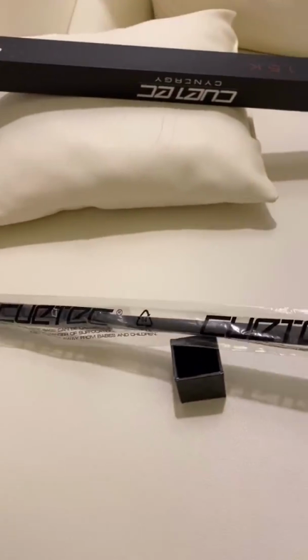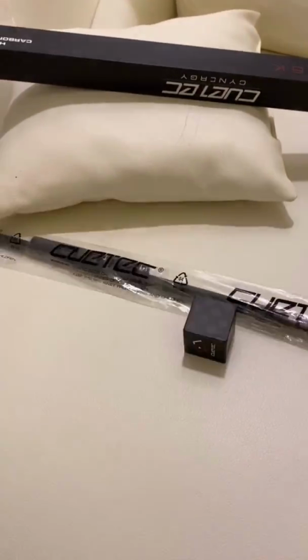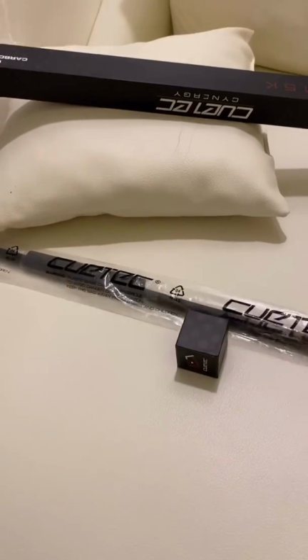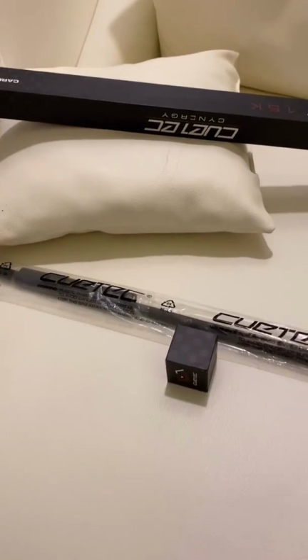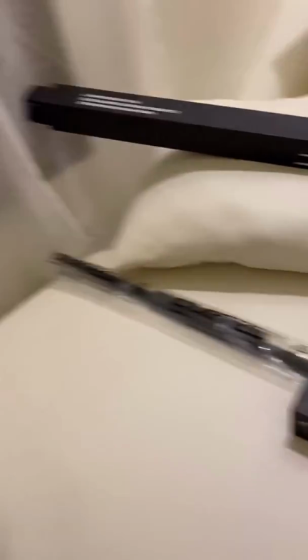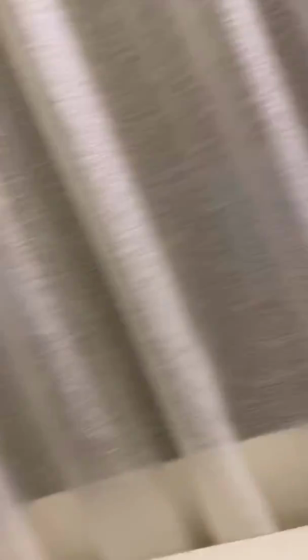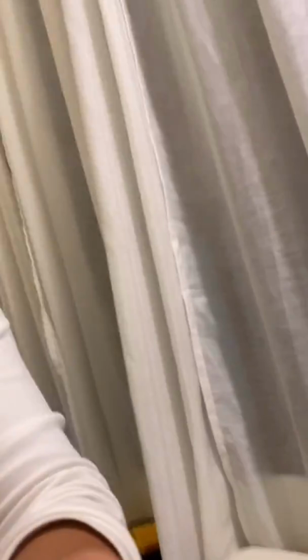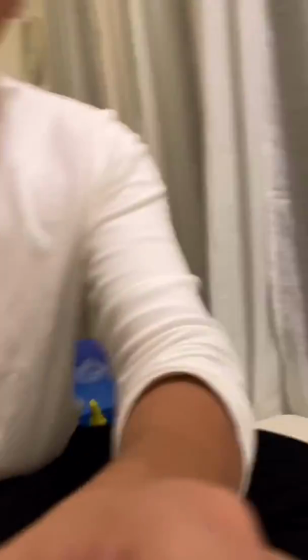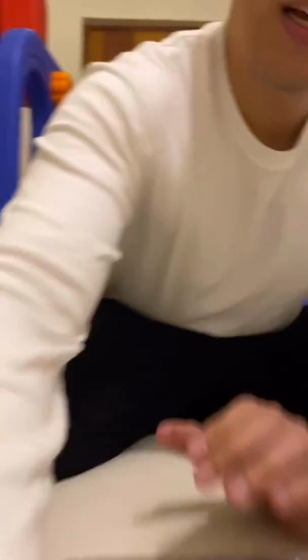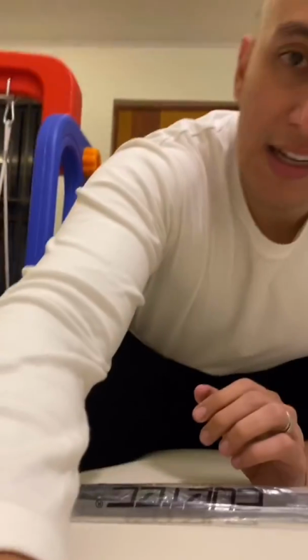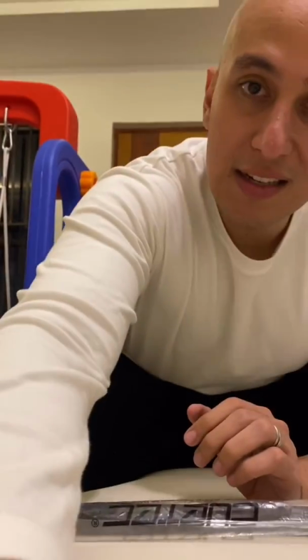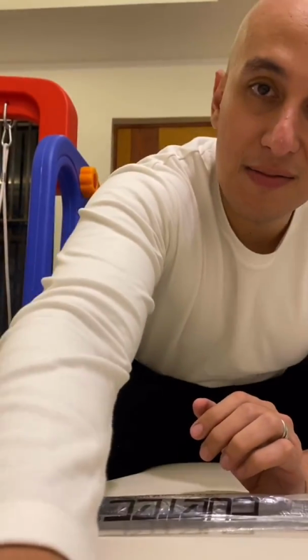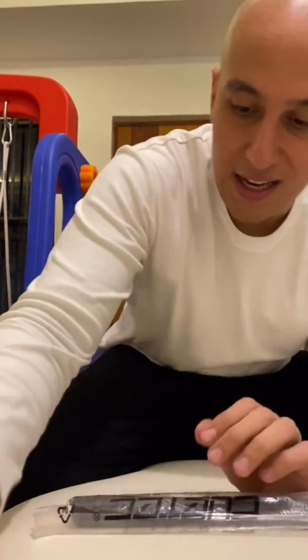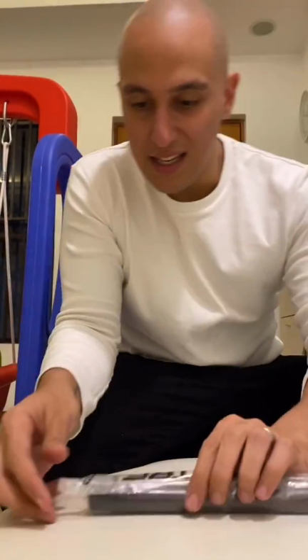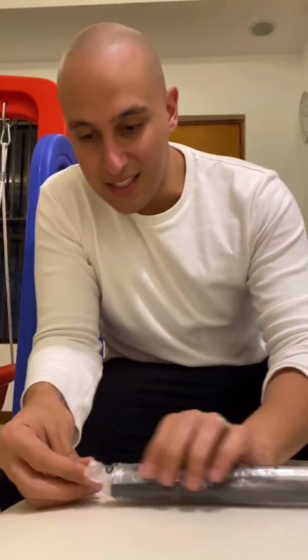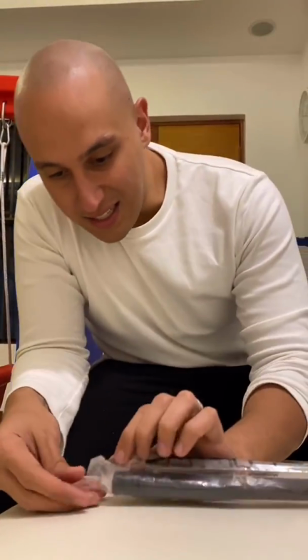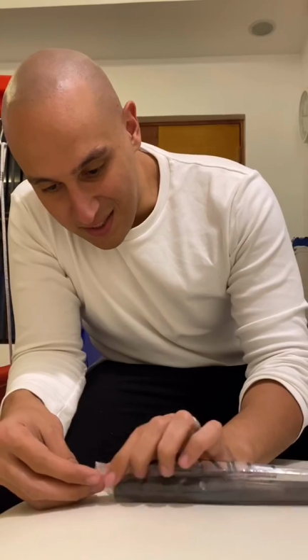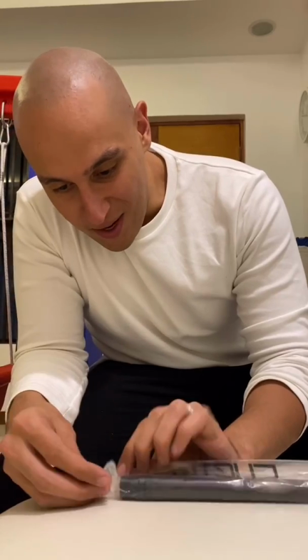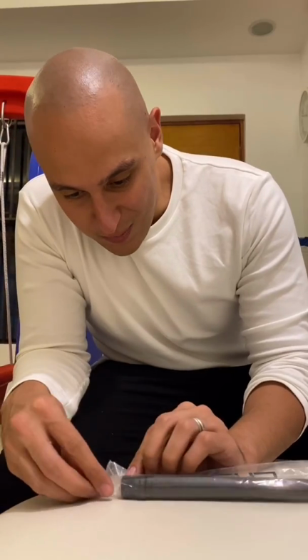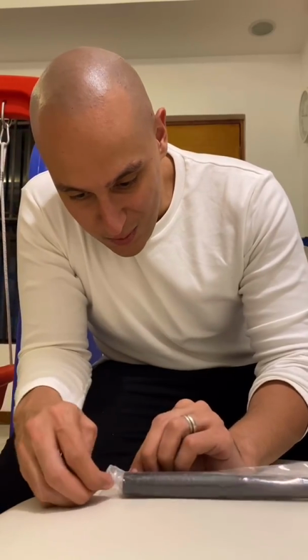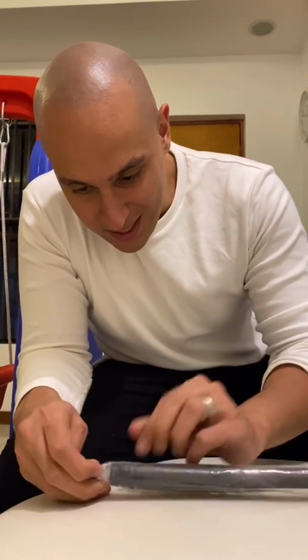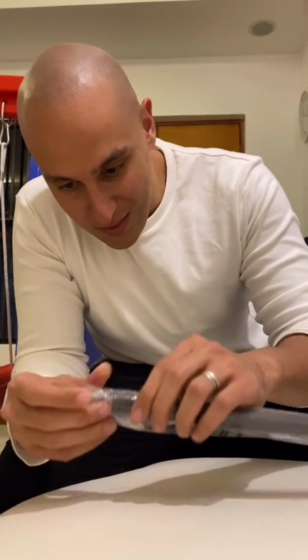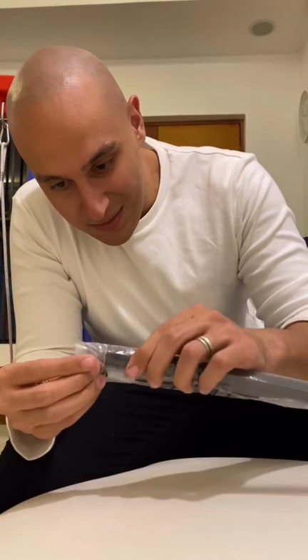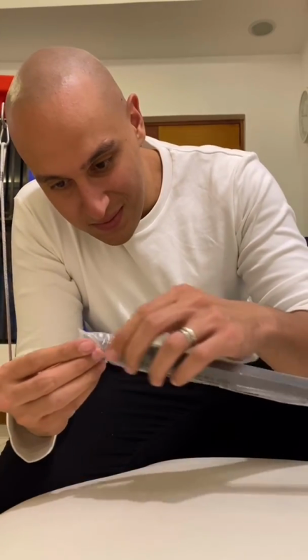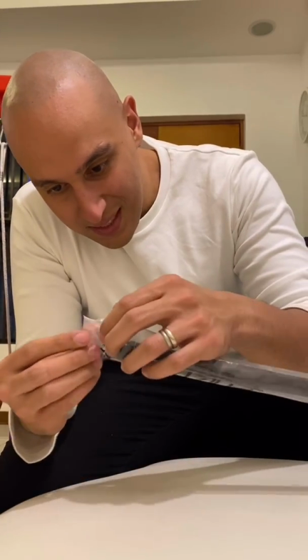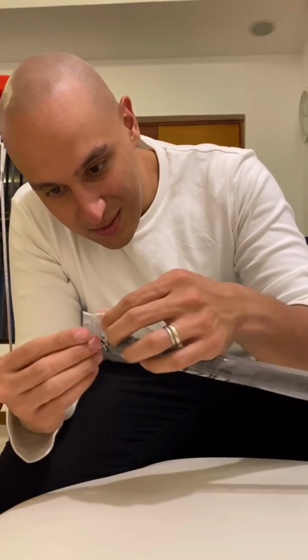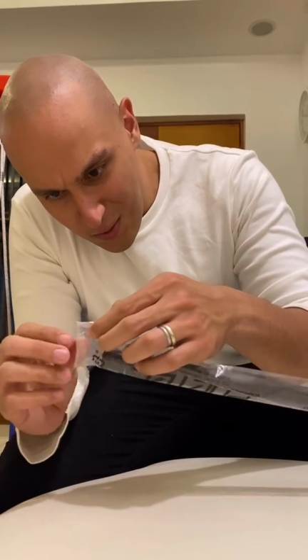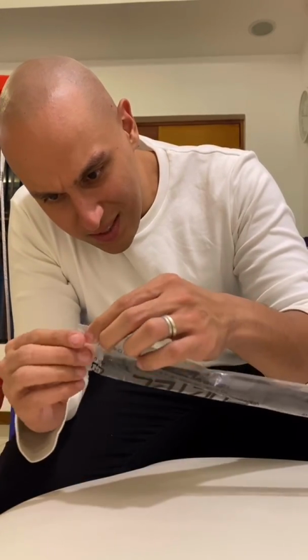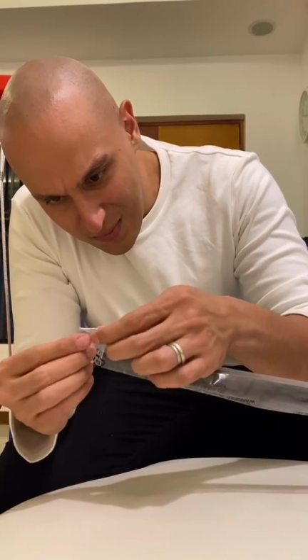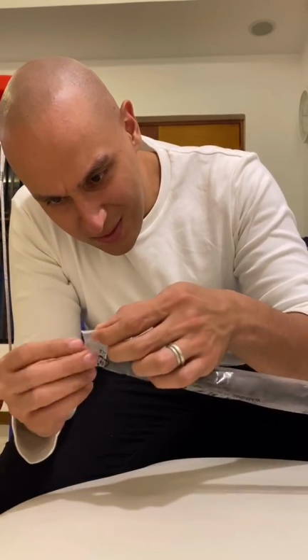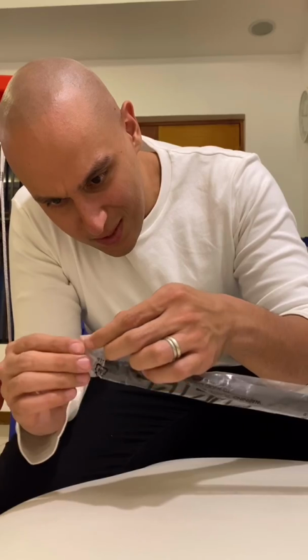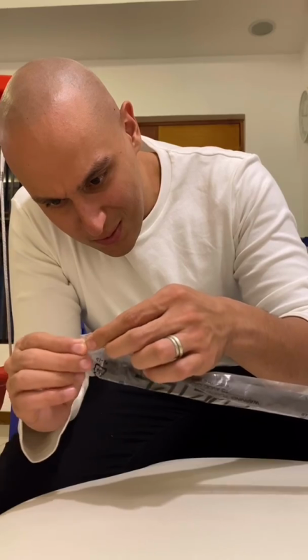I'm going to be opening this up really quickly. Let's get this going — I am so excited to open this up. Let's do this!